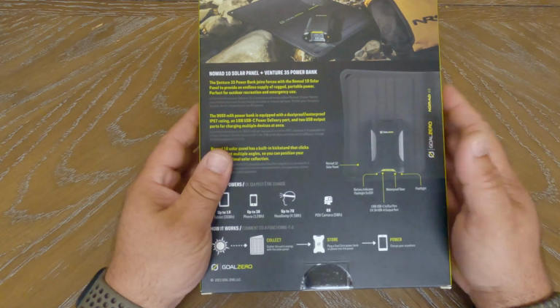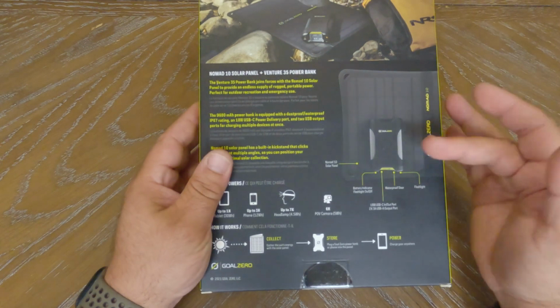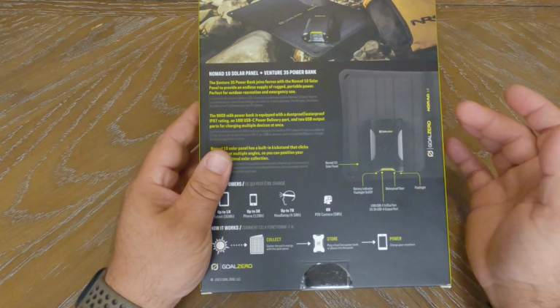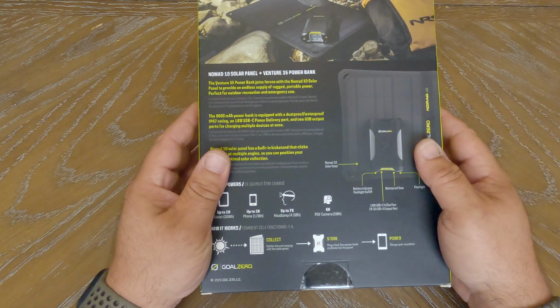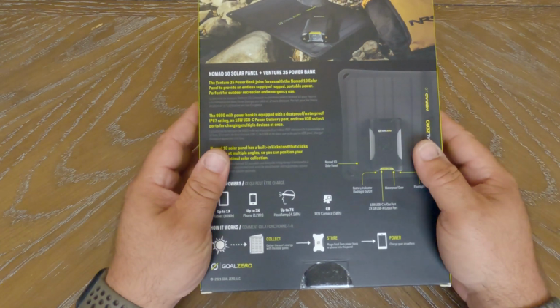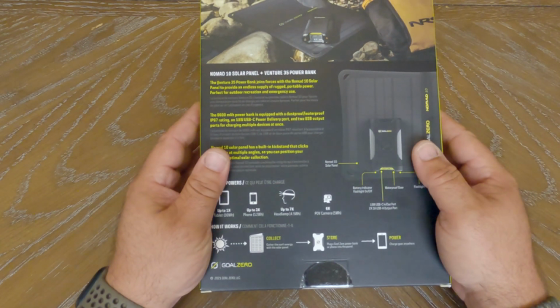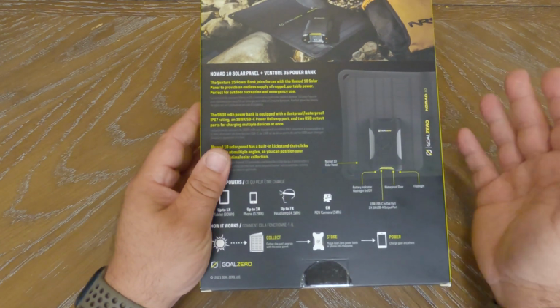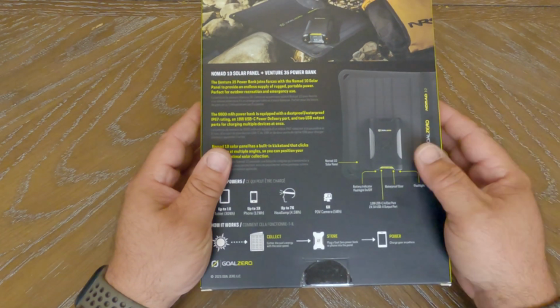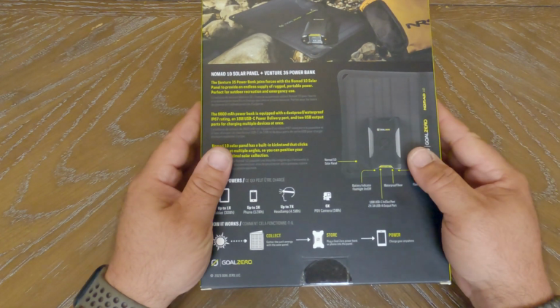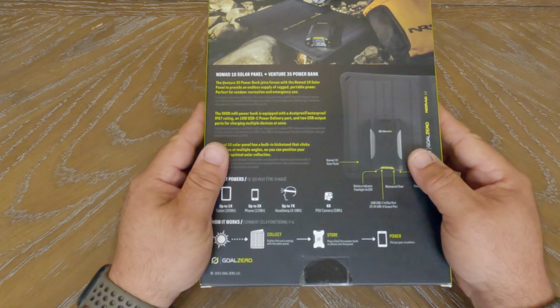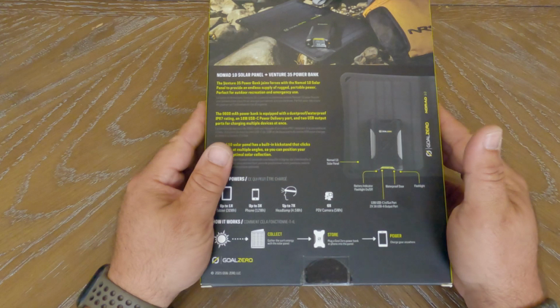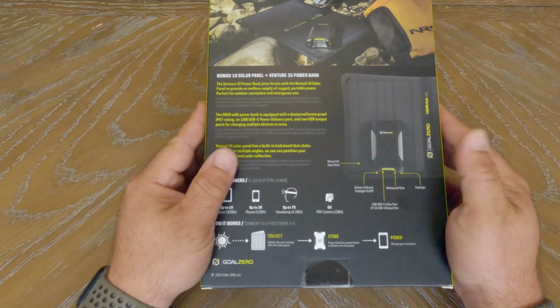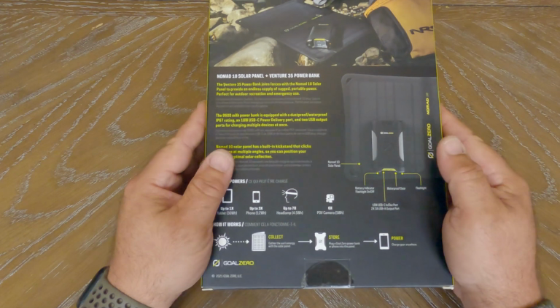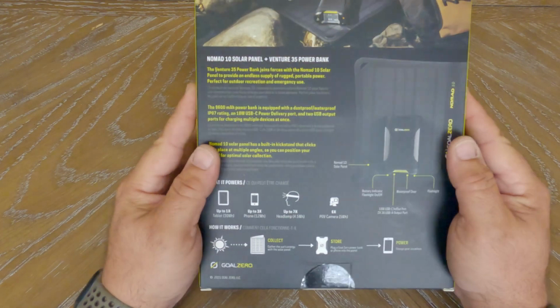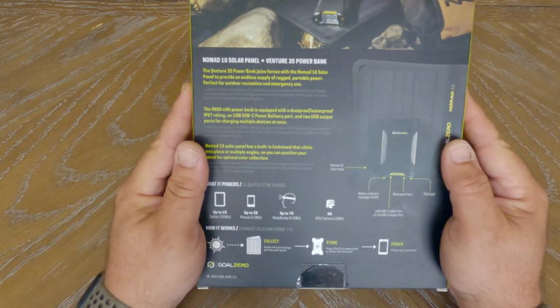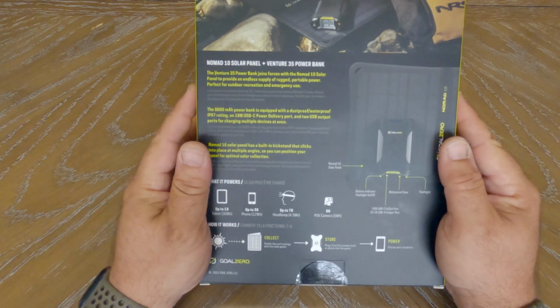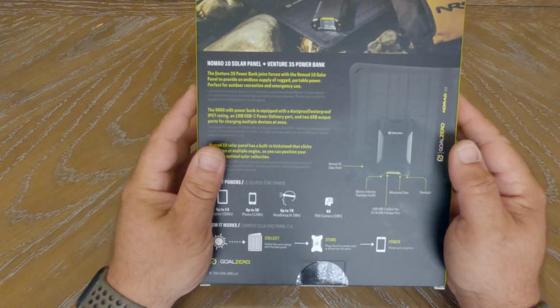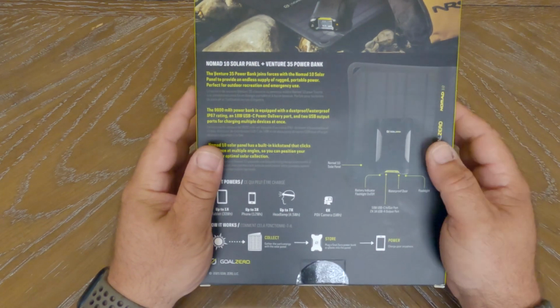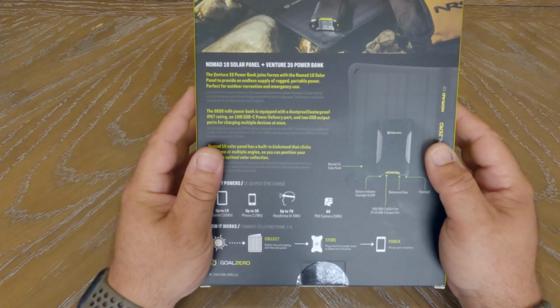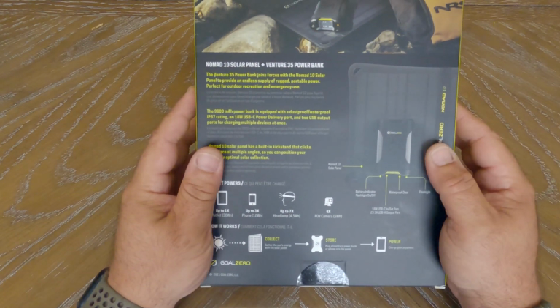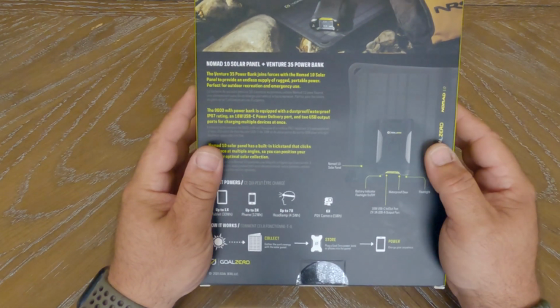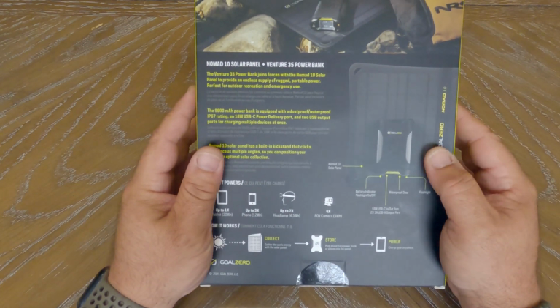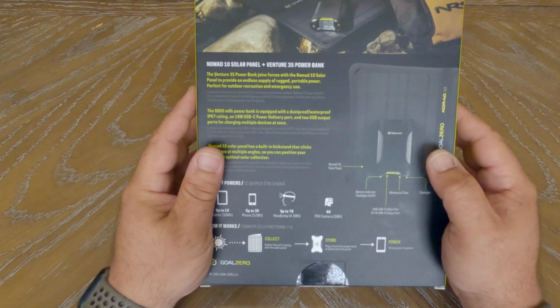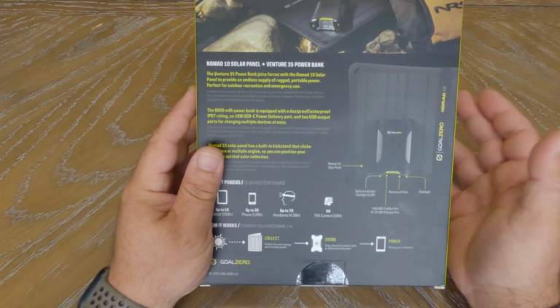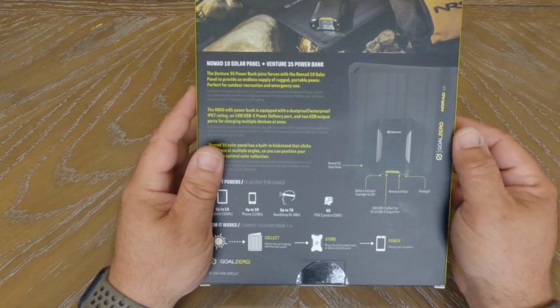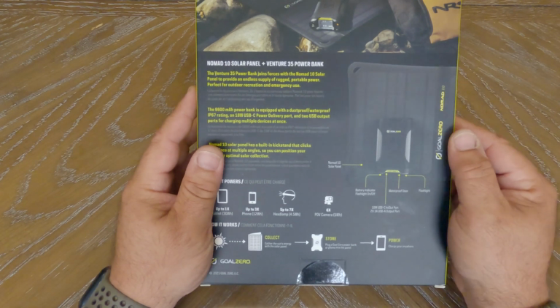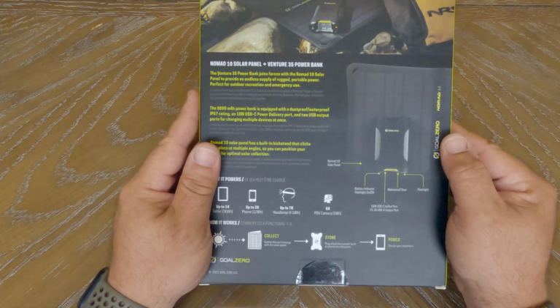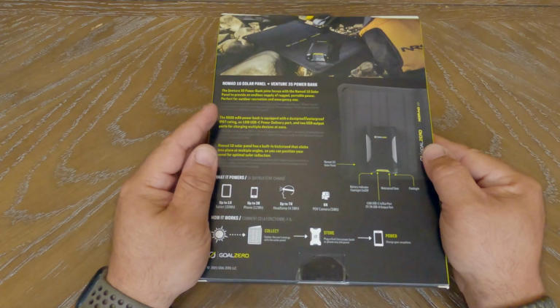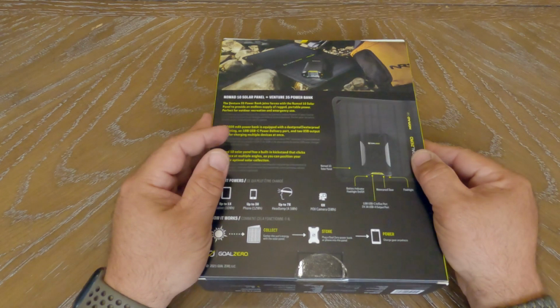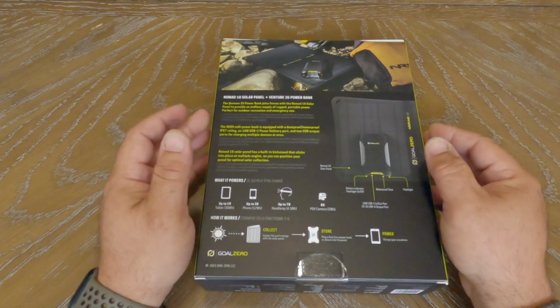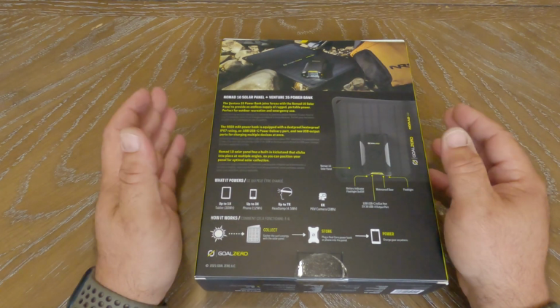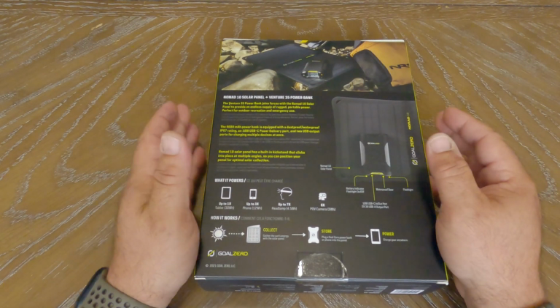I do have quite a few power banks already. They've lasted me for years, I've had no issues with them. The main purchase for this was really to get that solar panel, and I thought with the solar panel plus the power bank for $149.95, that was a pretty good deal.